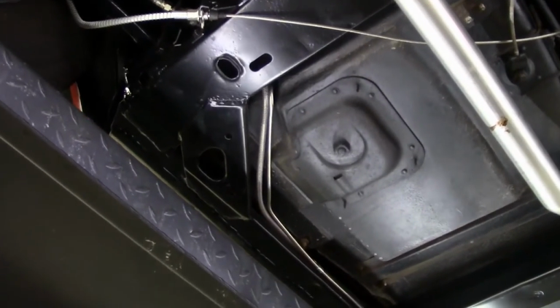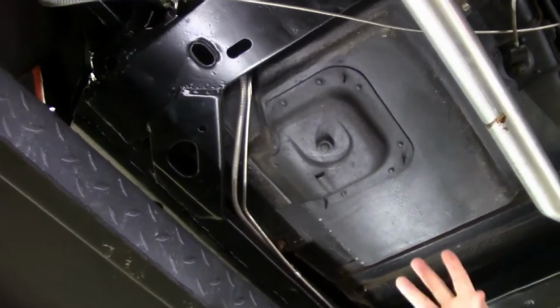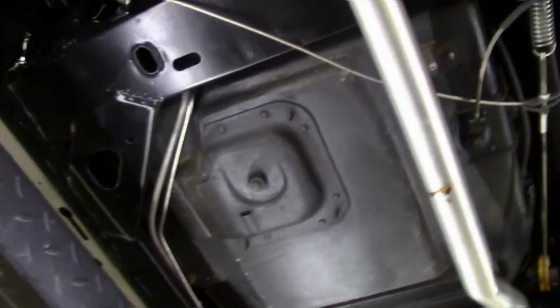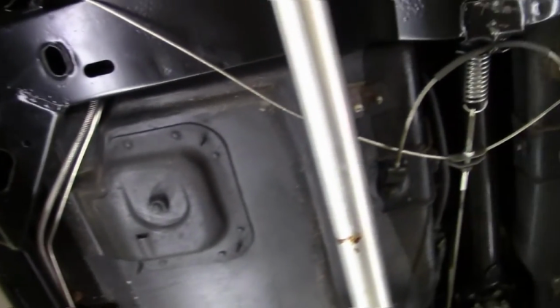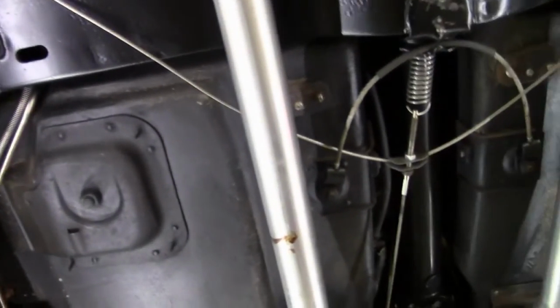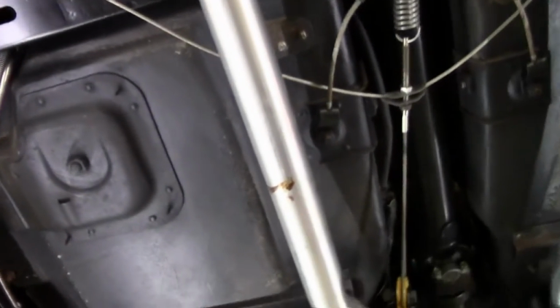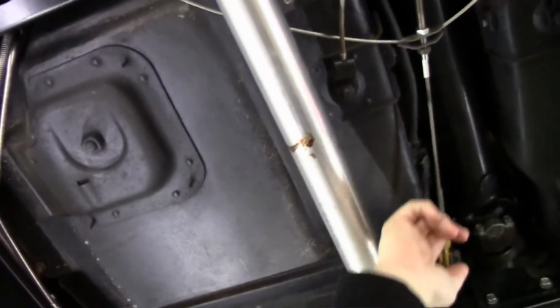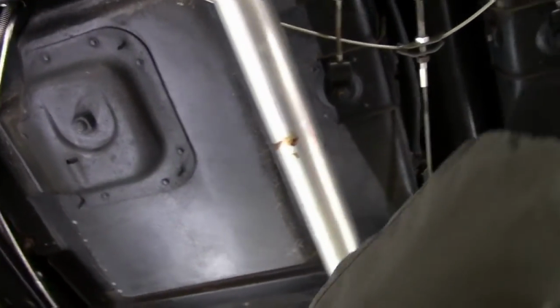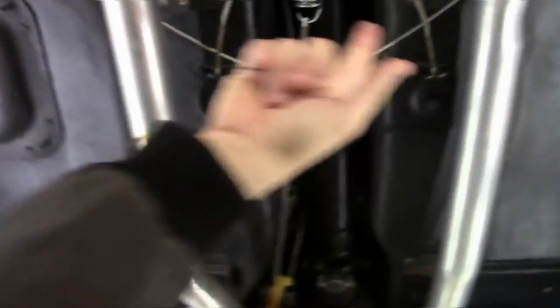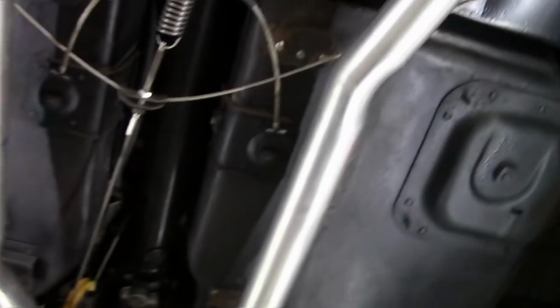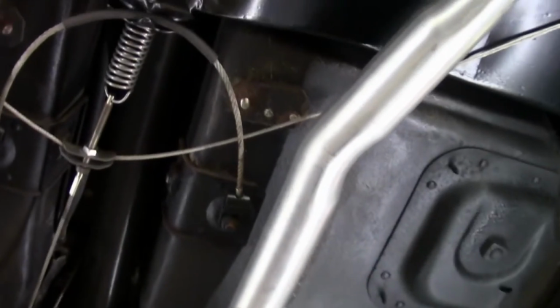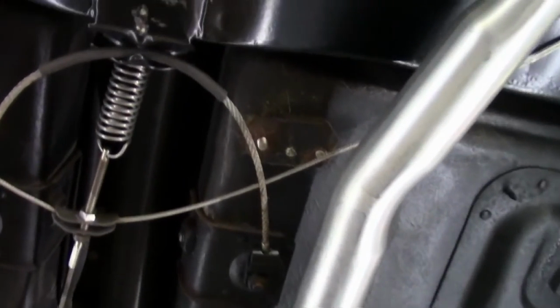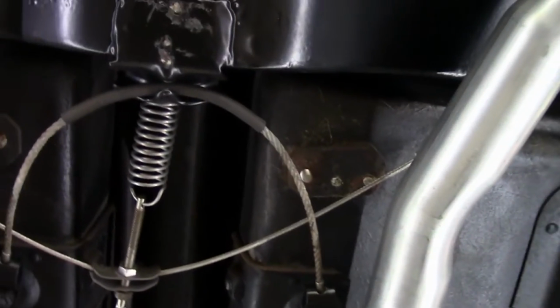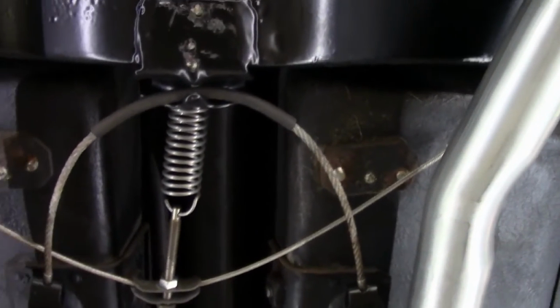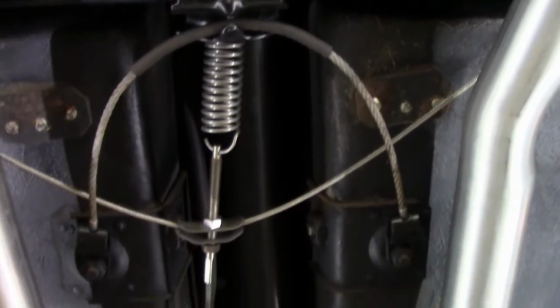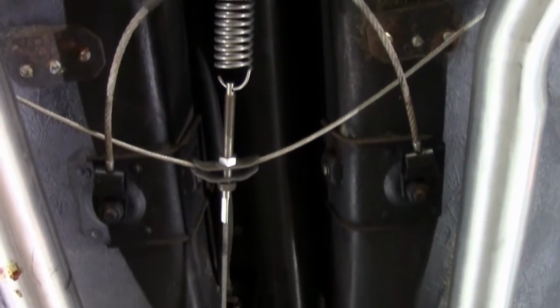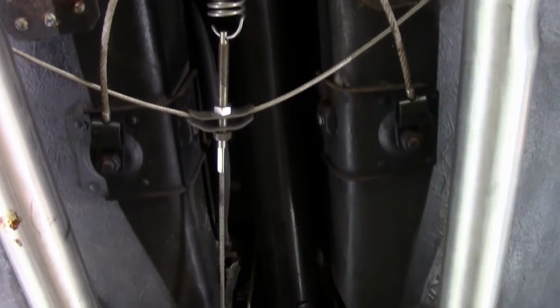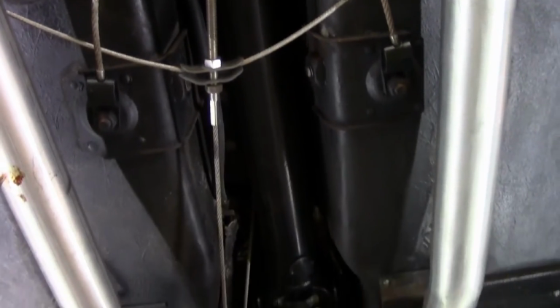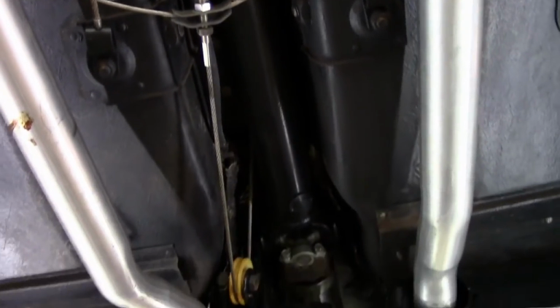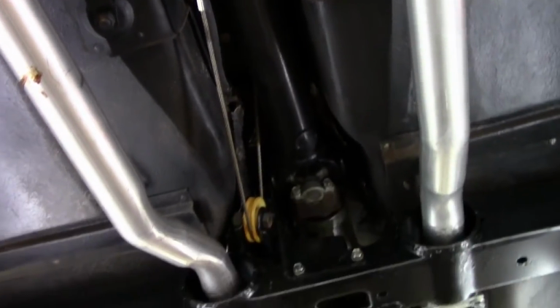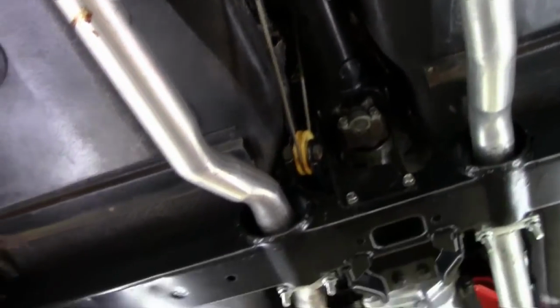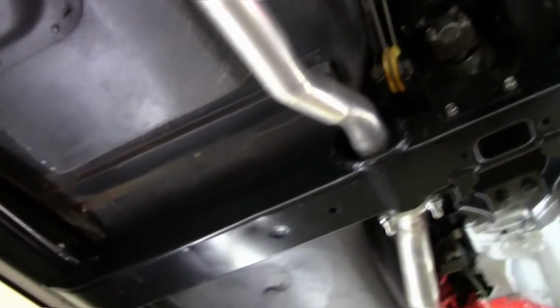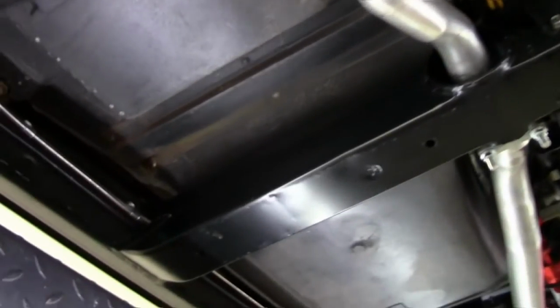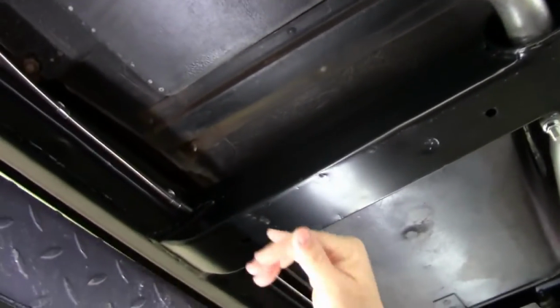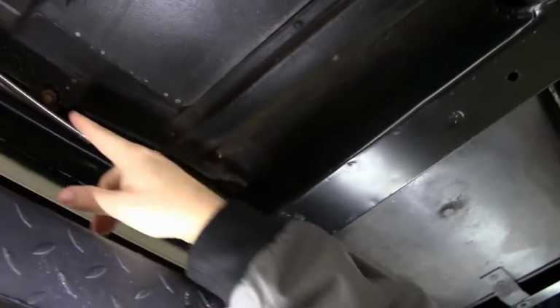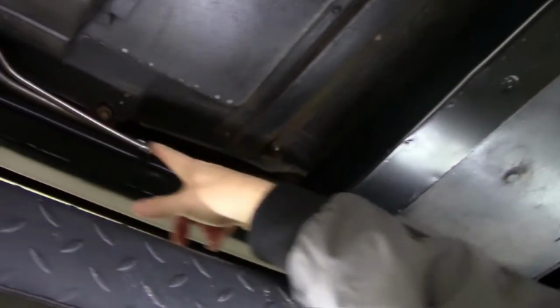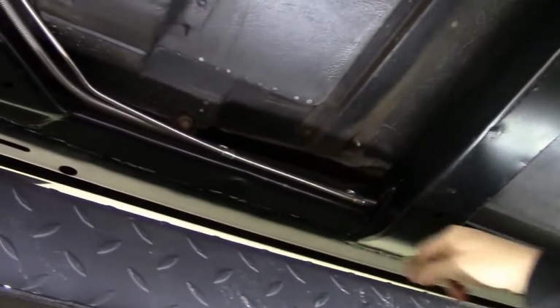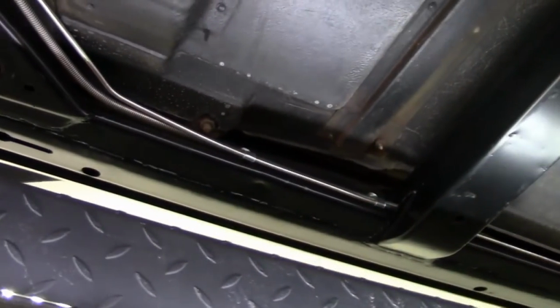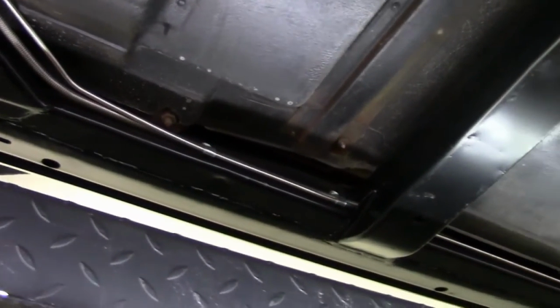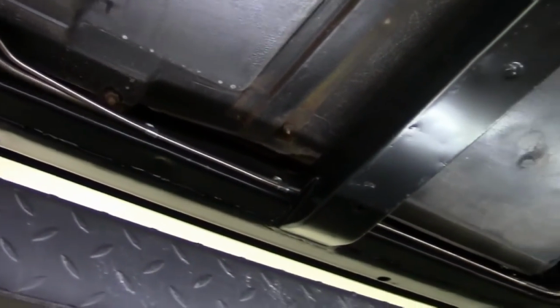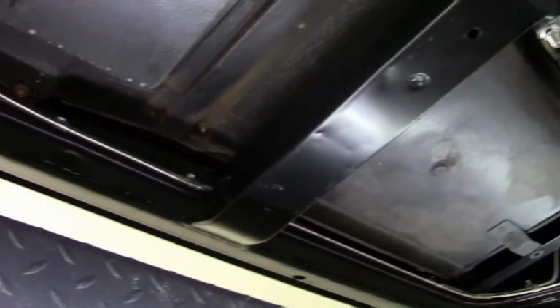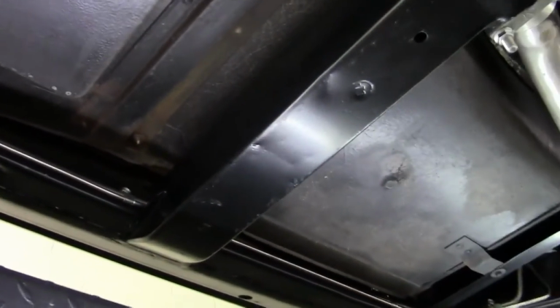Your seating compartments are in excellent shape, and all of your parking brake apparatus is in great condition. There isn't a lot to tell you that's wrong with this one — all brand new fuel lines and brake lines.